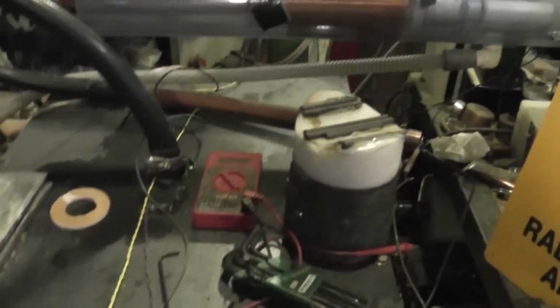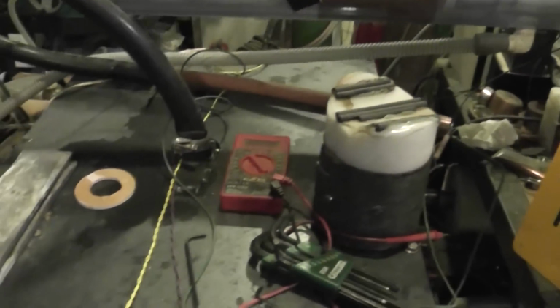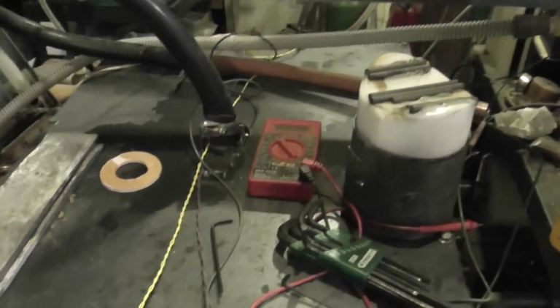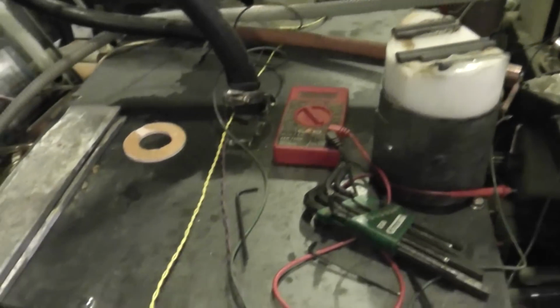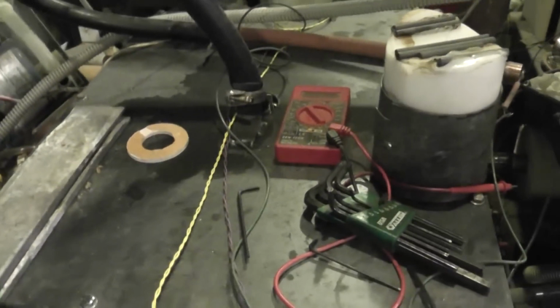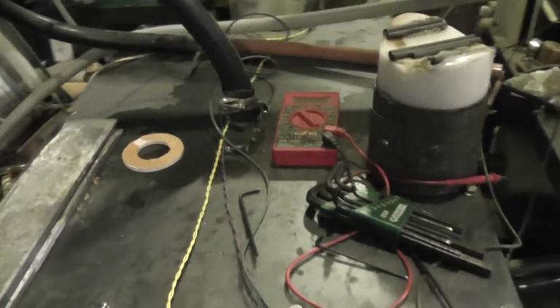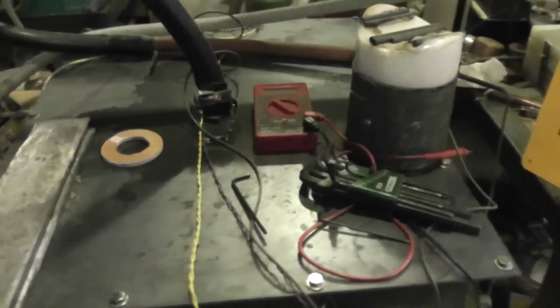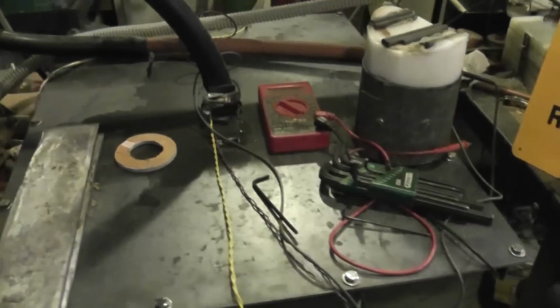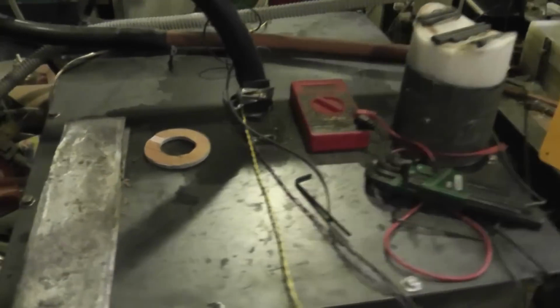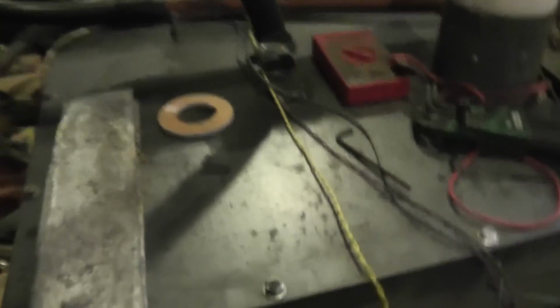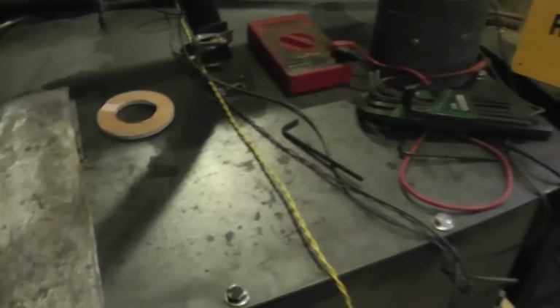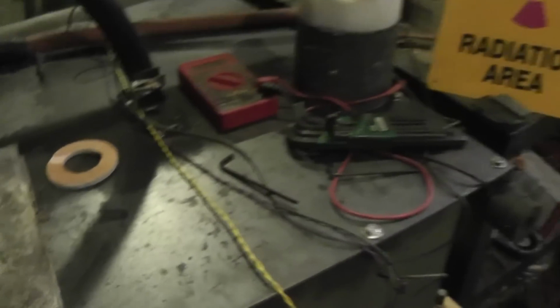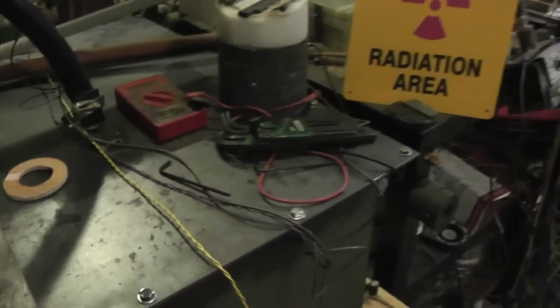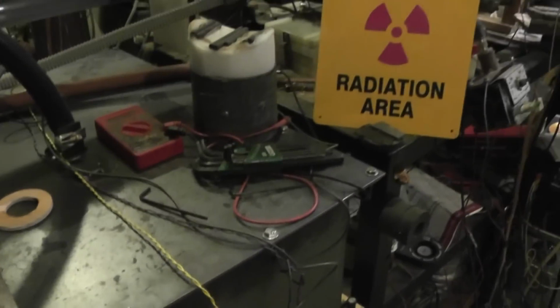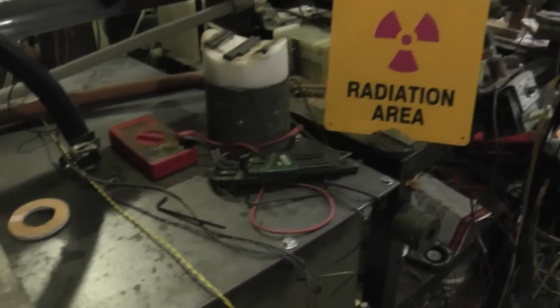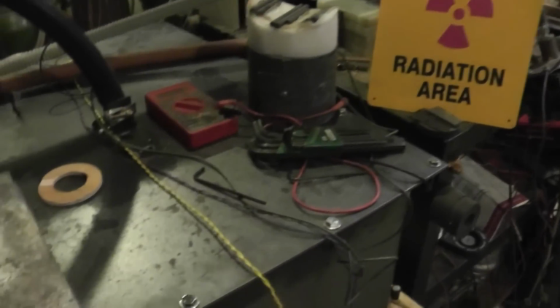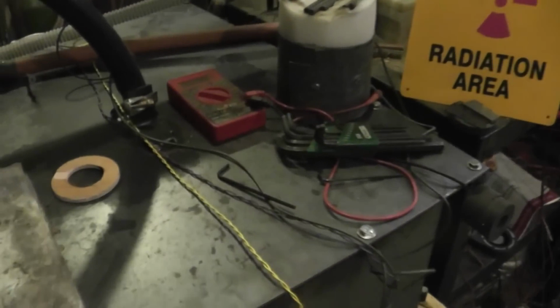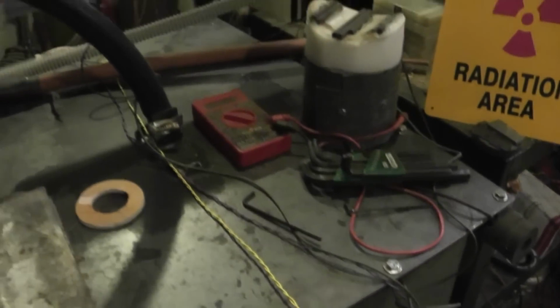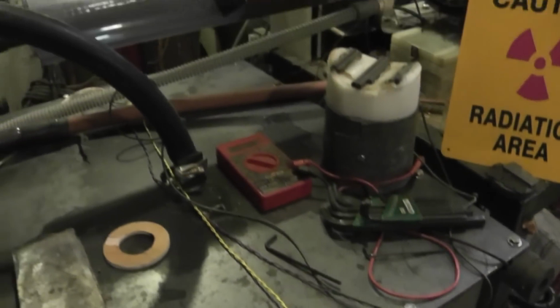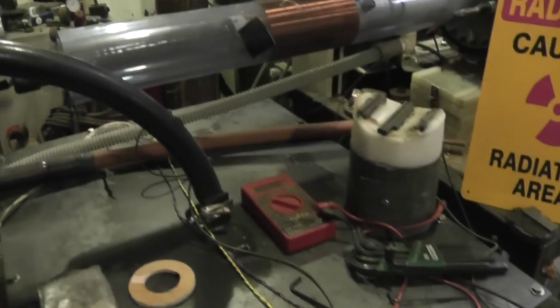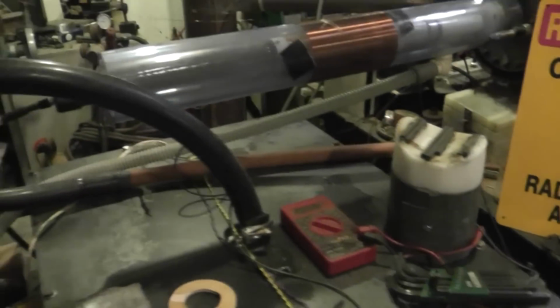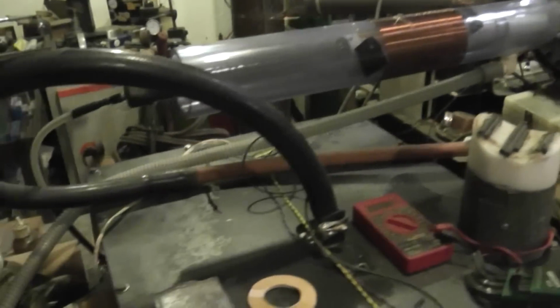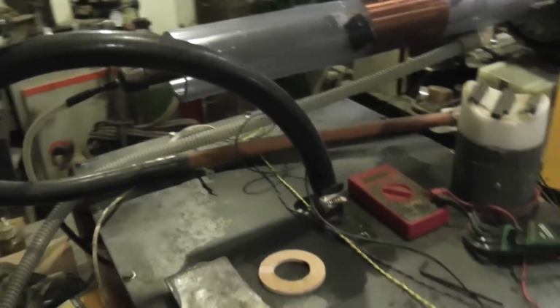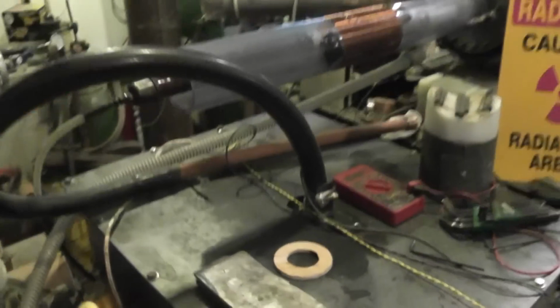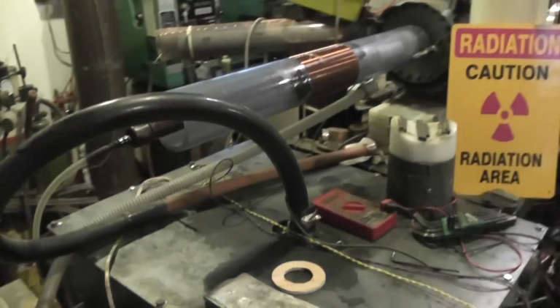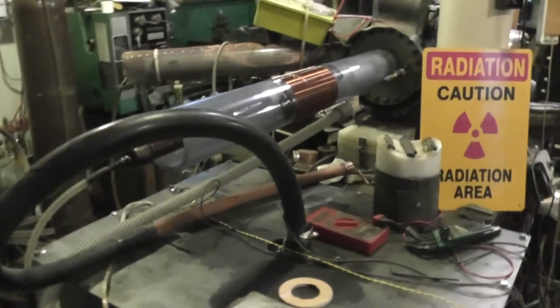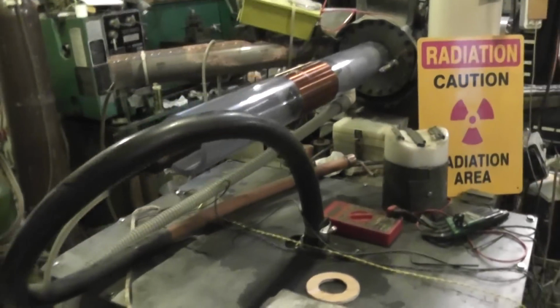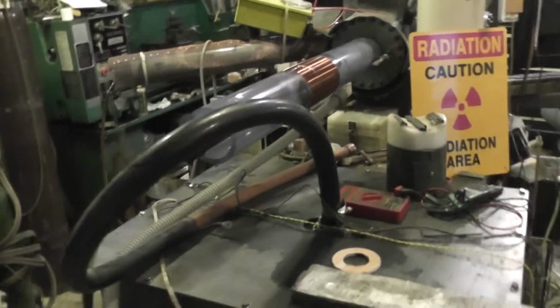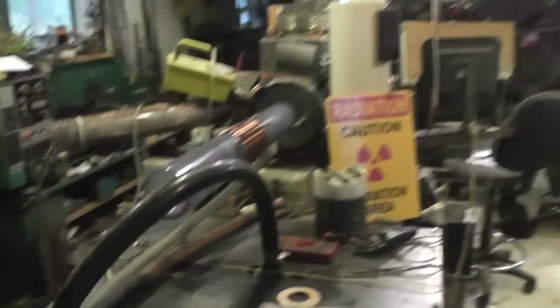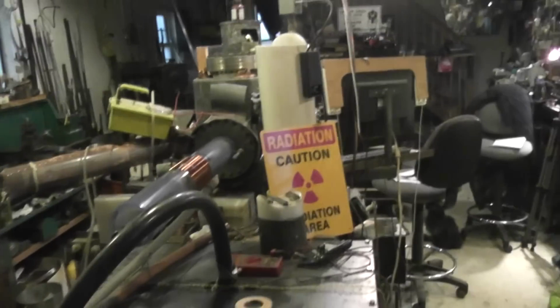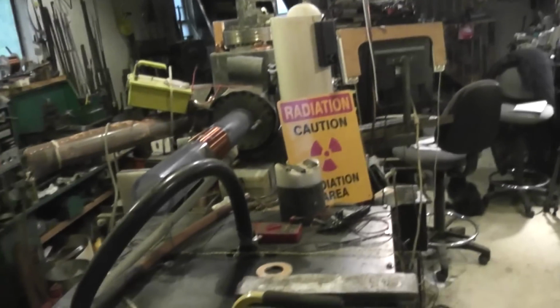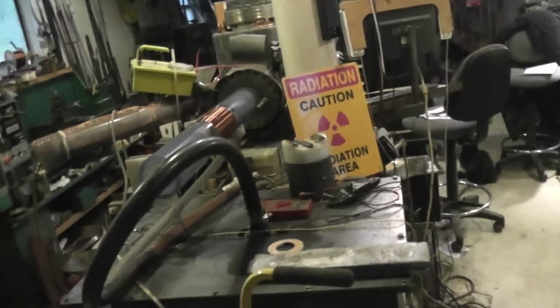This big metal tank with all the junk sitting on it is a 100 kilovolt power supply we built recently and haven't put into service yet because I haven't added all the safety stuff for it.